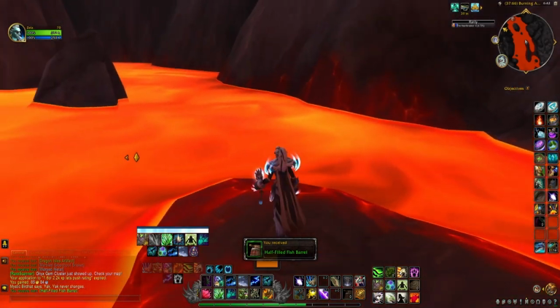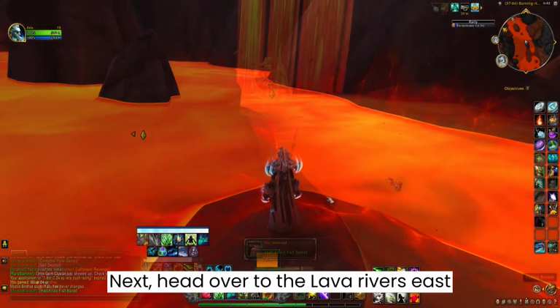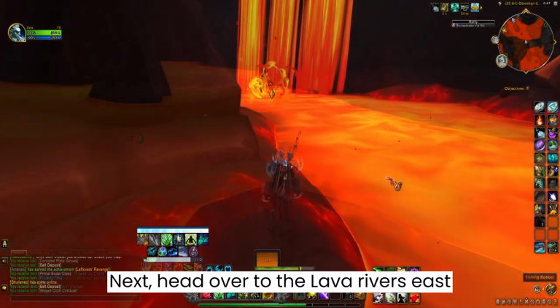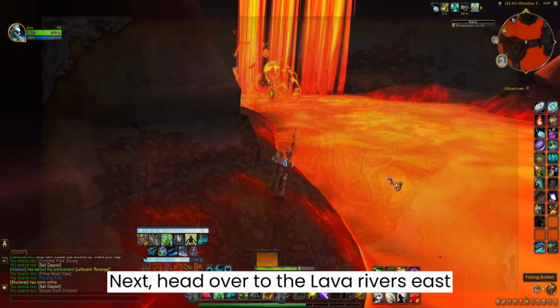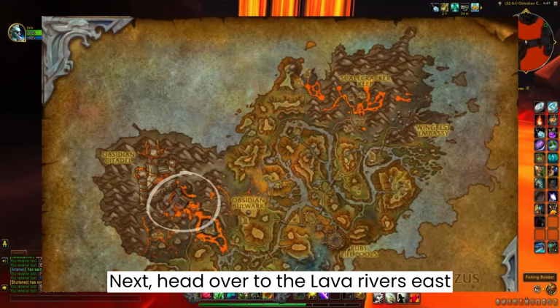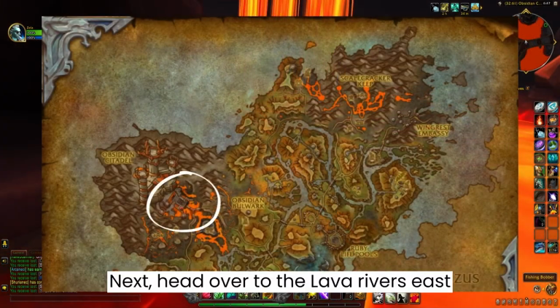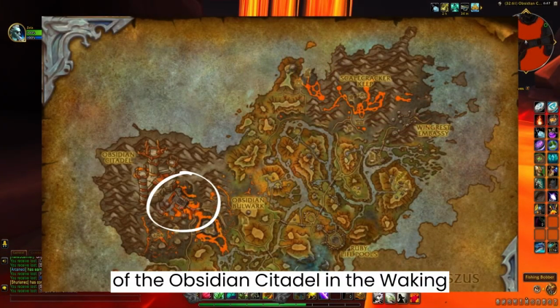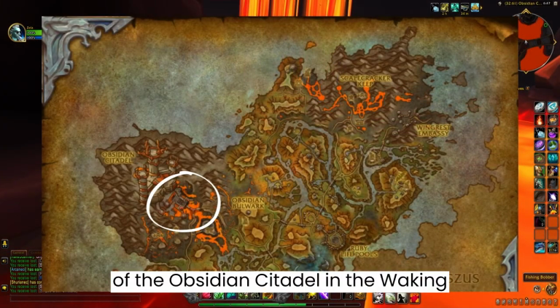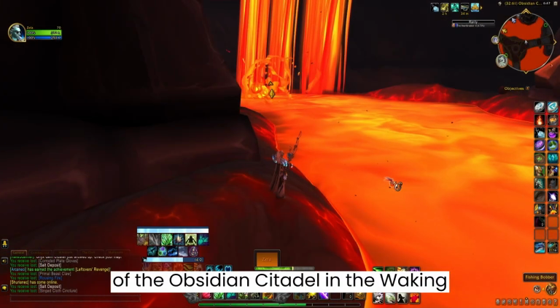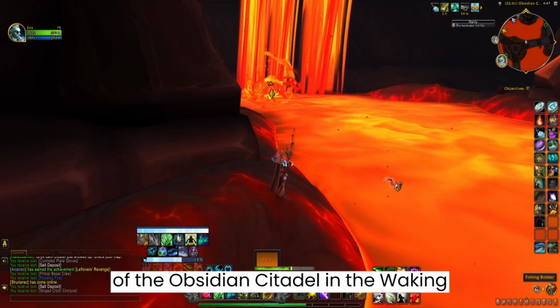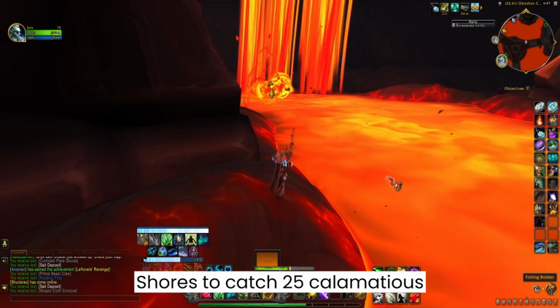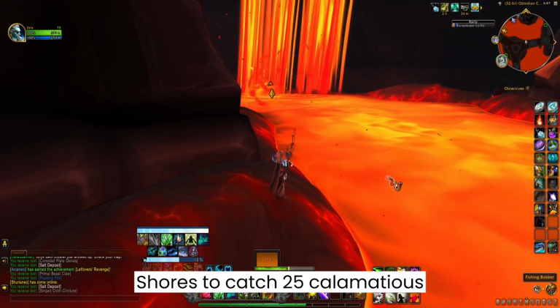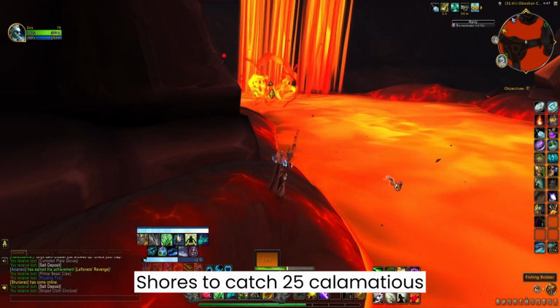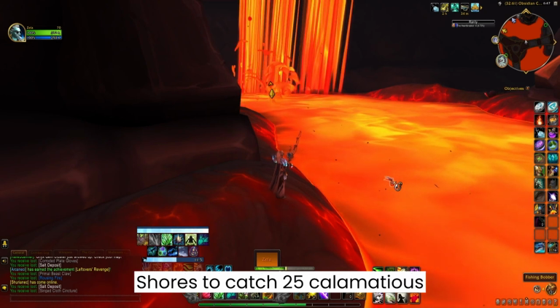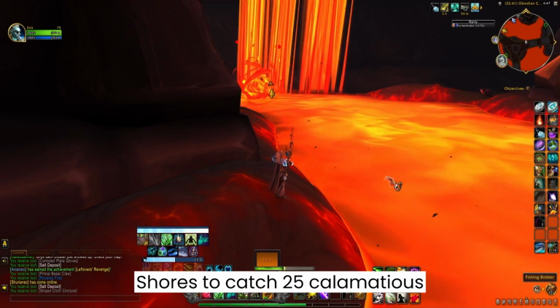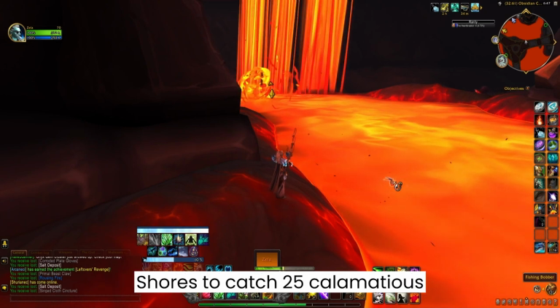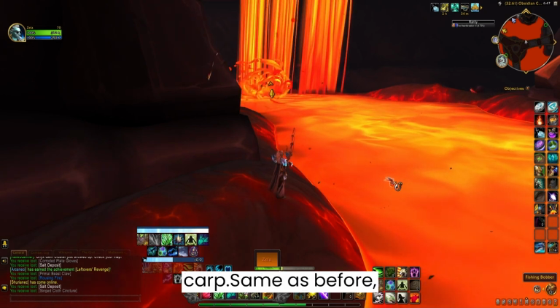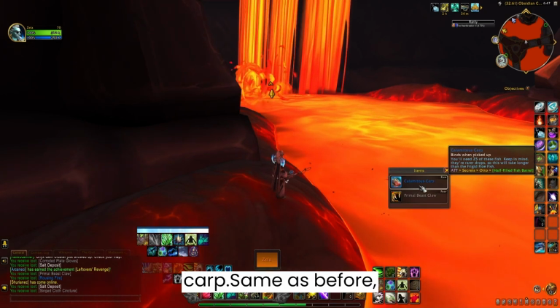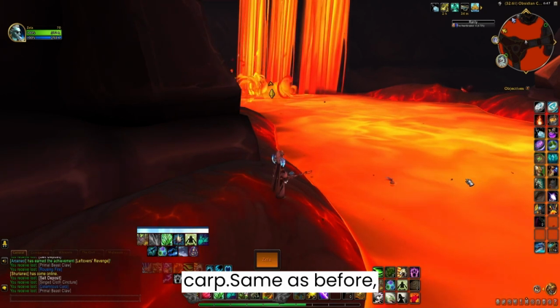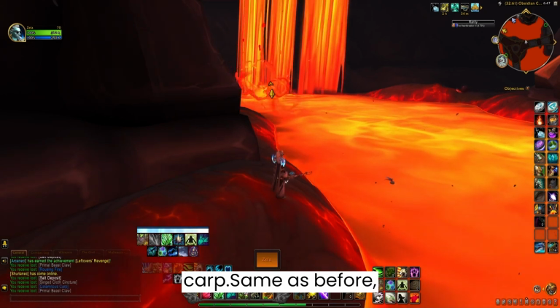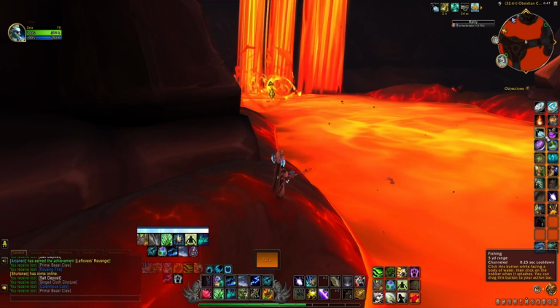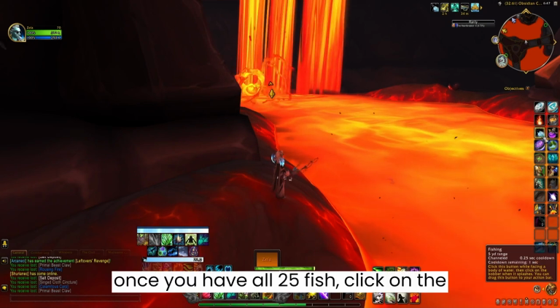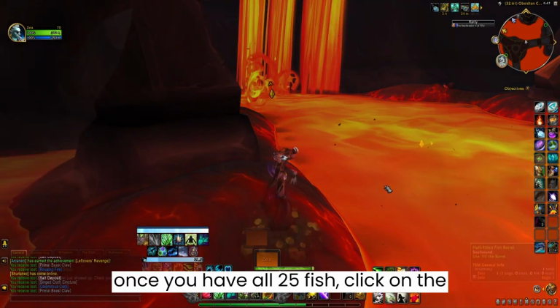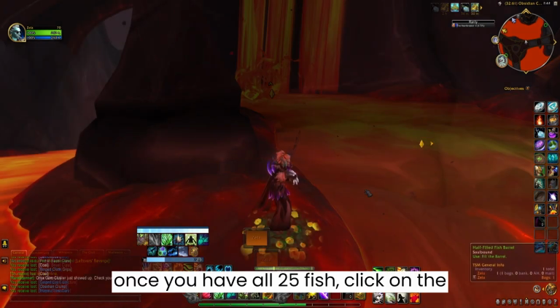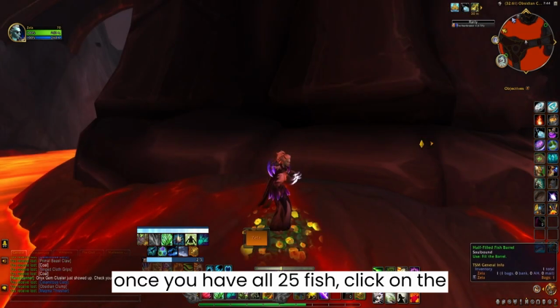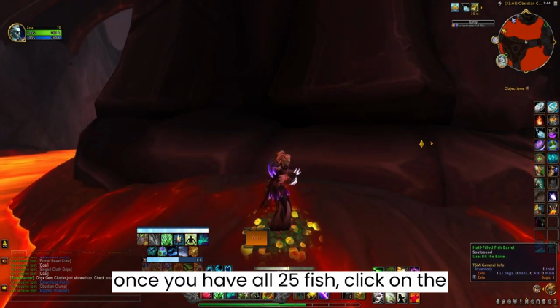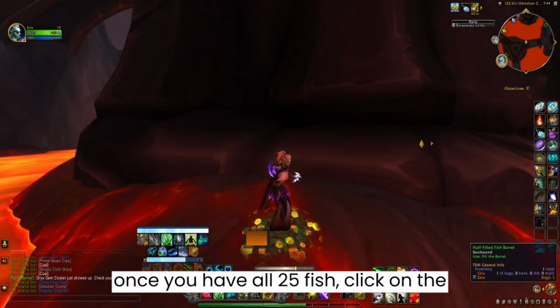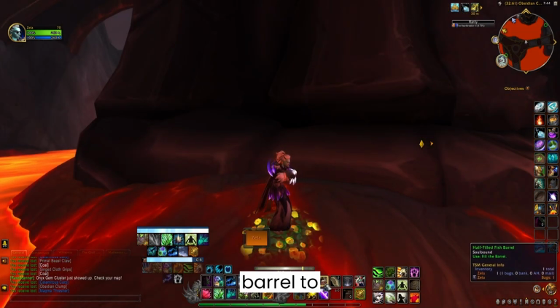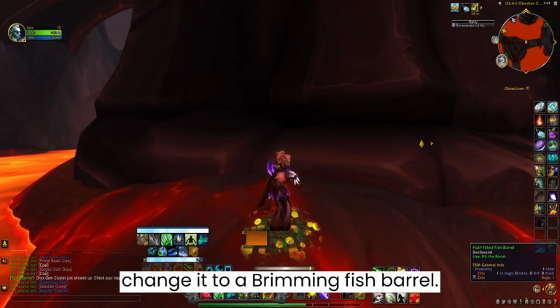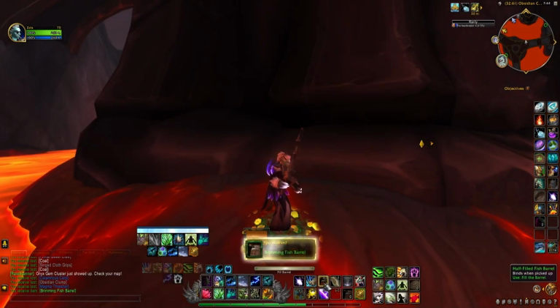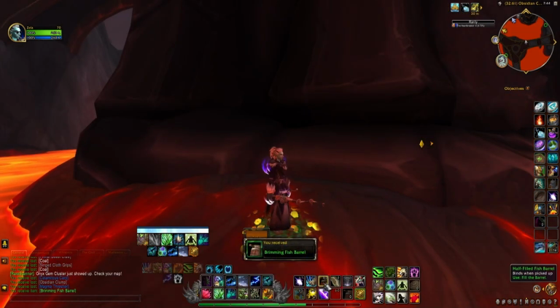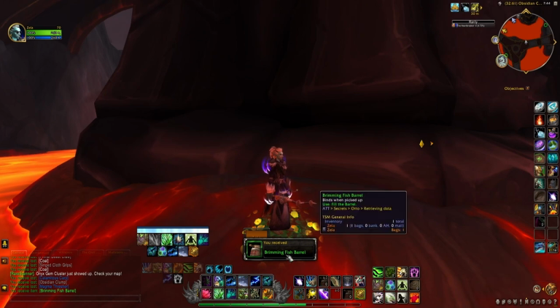Next, head over to the Lava Rivers east of the Obsidian Citadel in the Waking Shores to catch 25 Calamaceous Carp. Once you have all 25 fish, click on the barrel to change it to a brimming fish barrel.